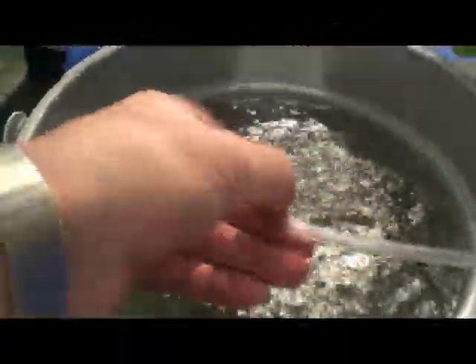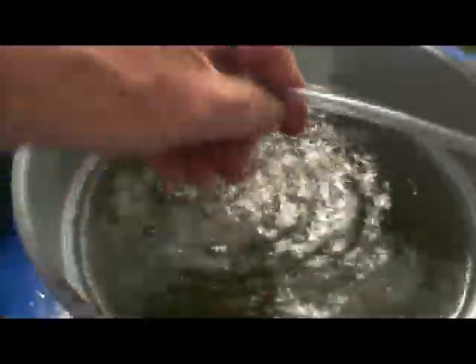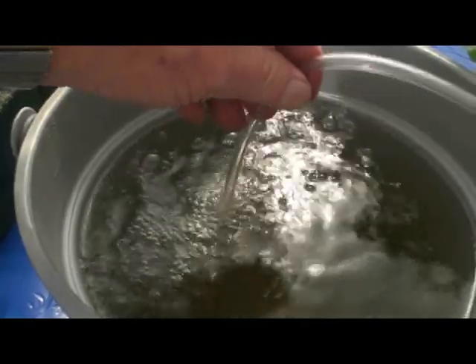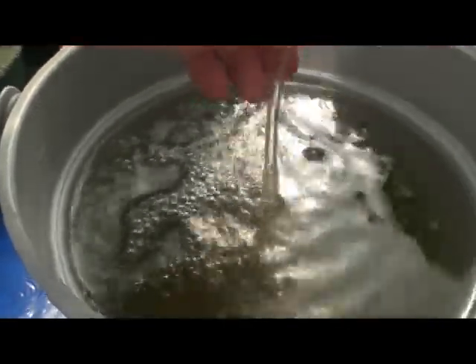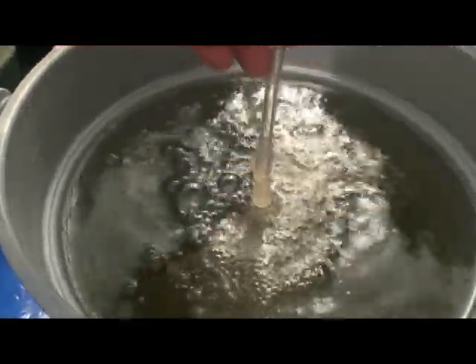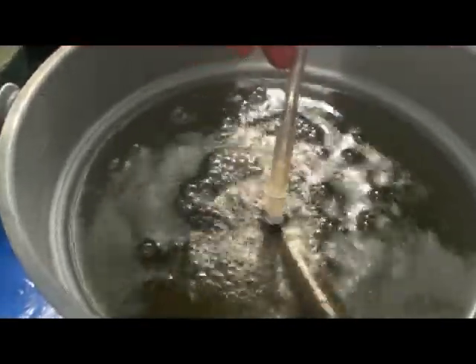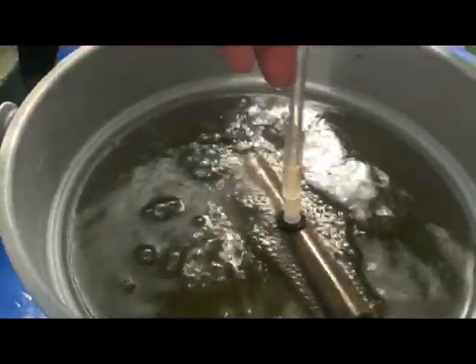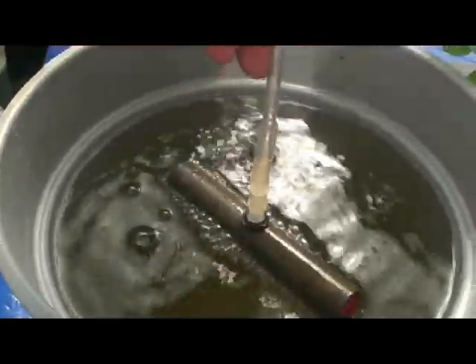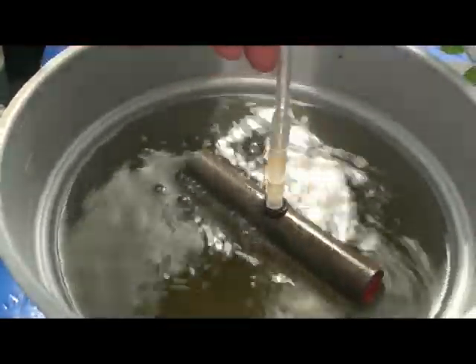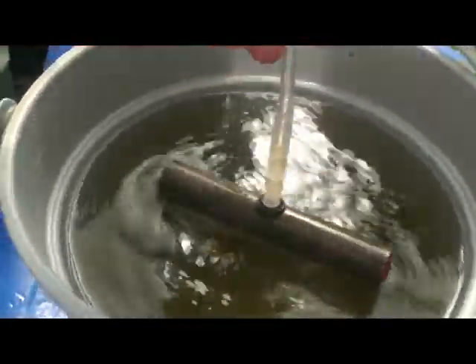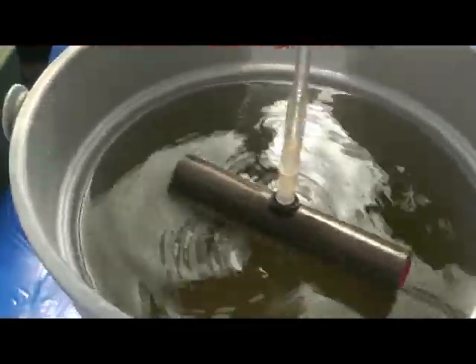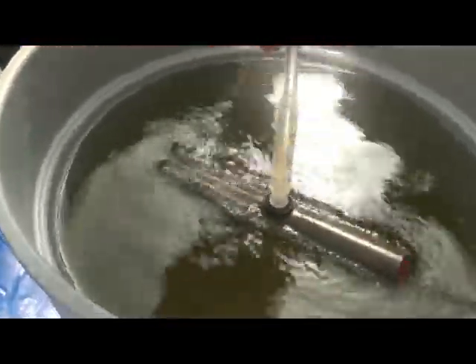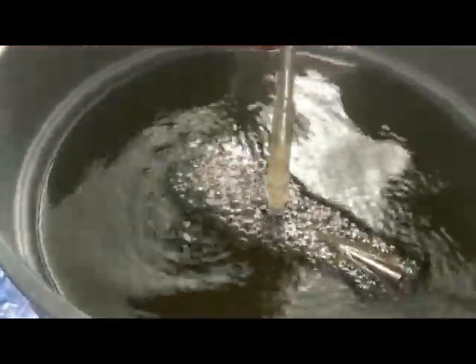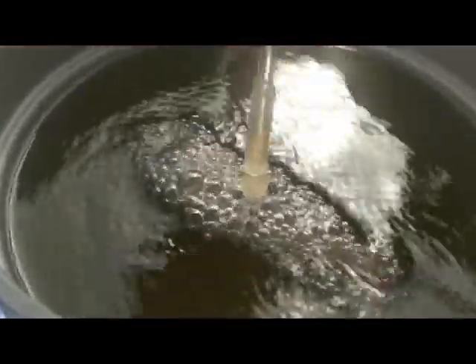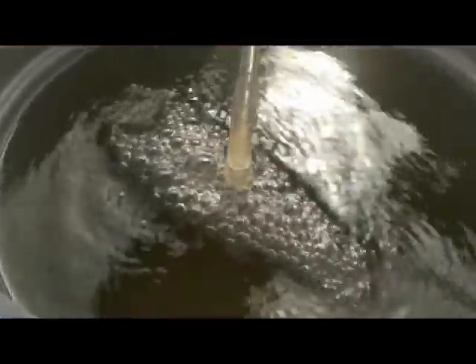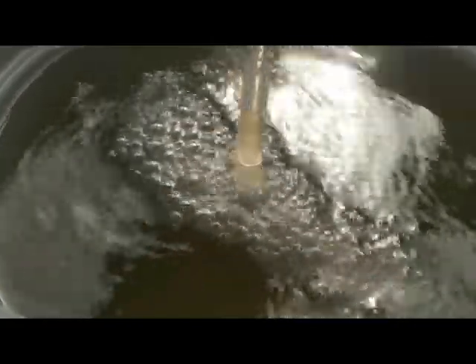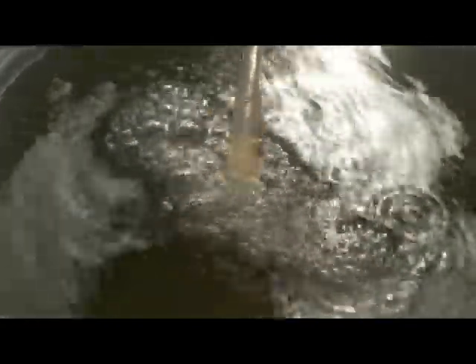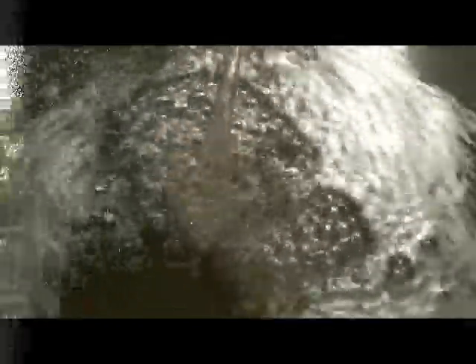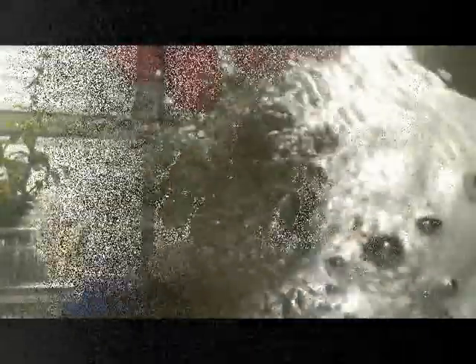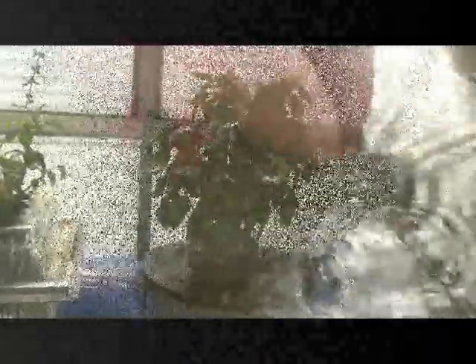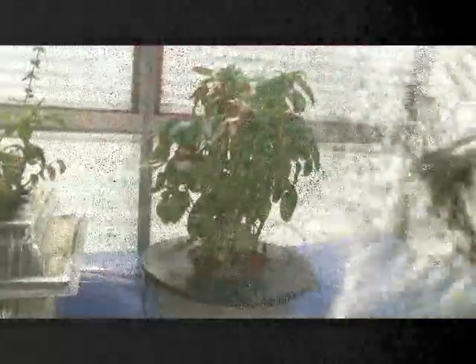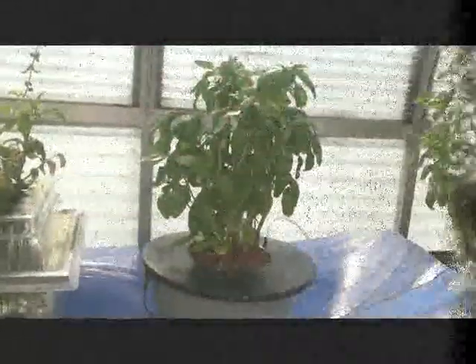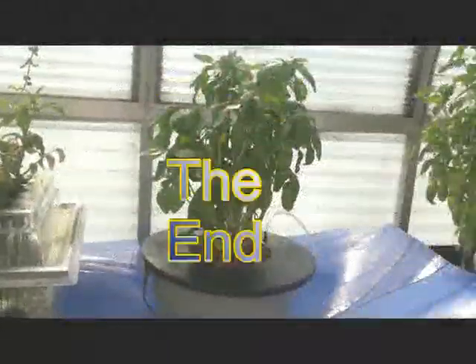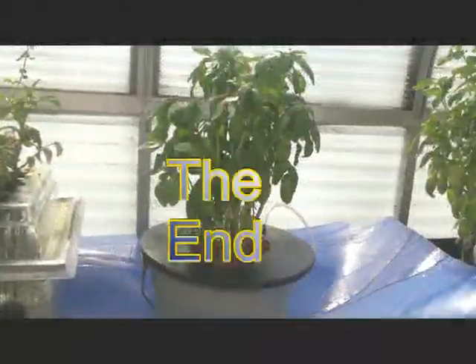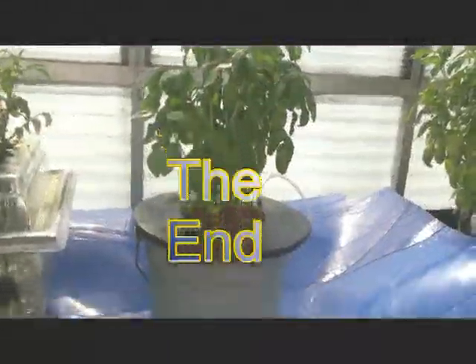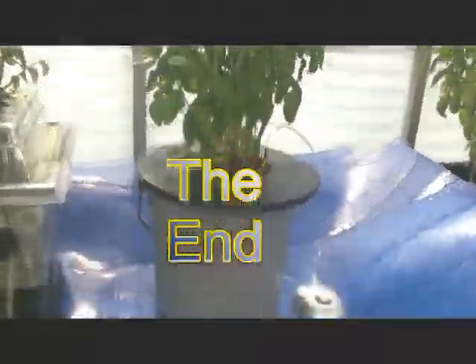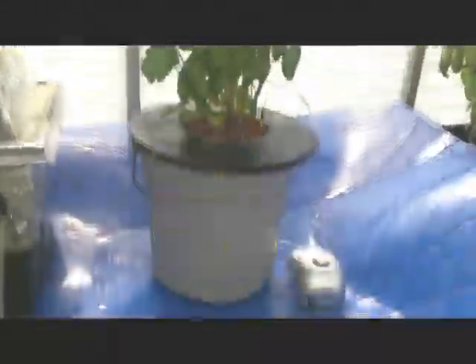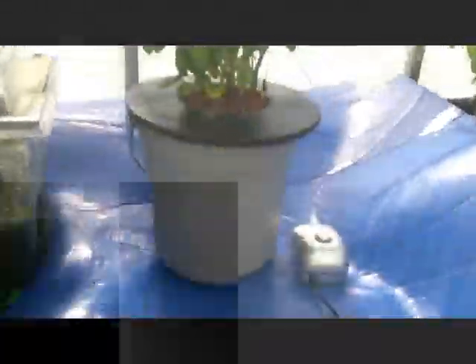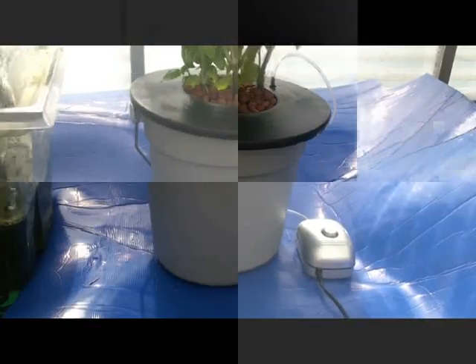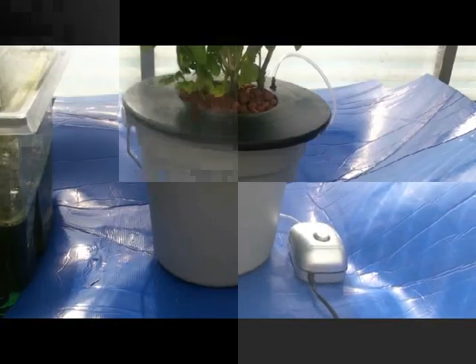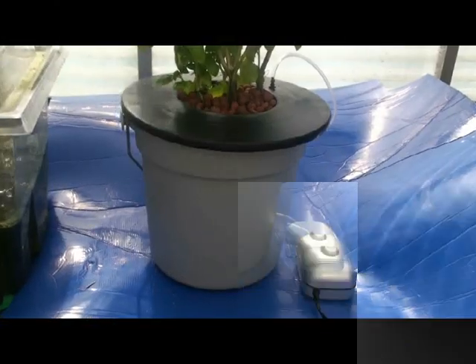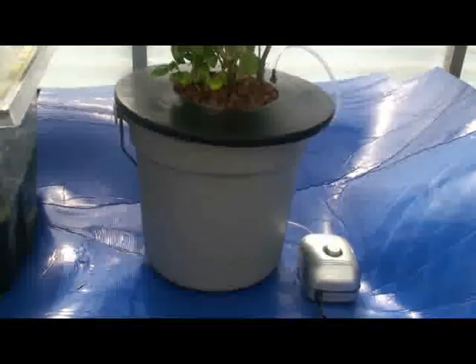This system was built by drilling just one hole. Who says hydroponics has to be complicated or expensive? A bucket, an air pump, and air stone — now what could be easier?